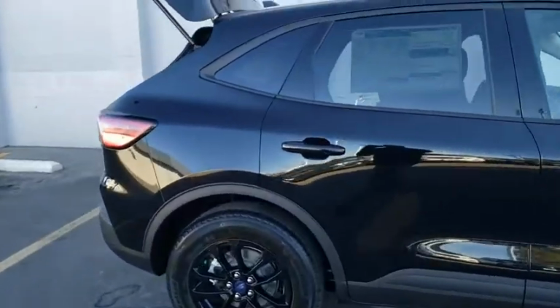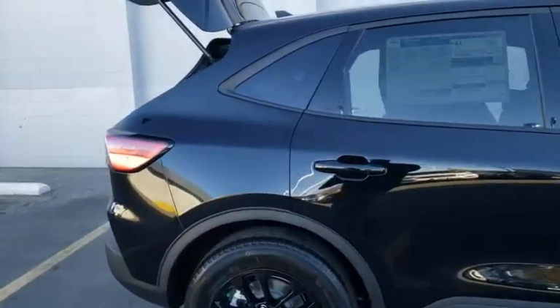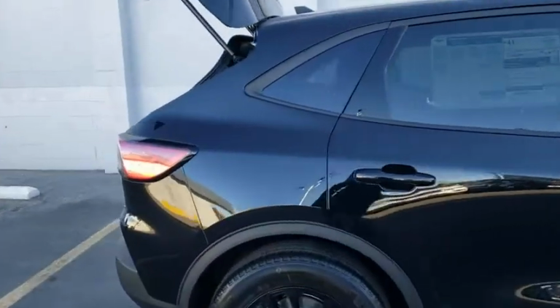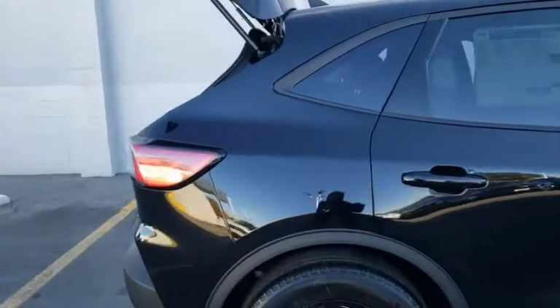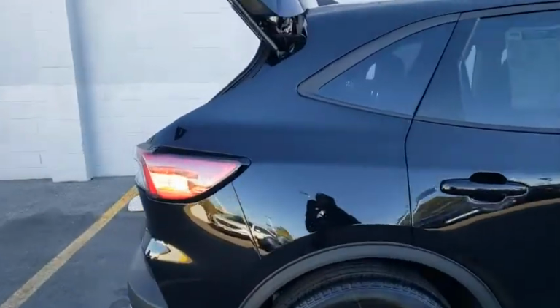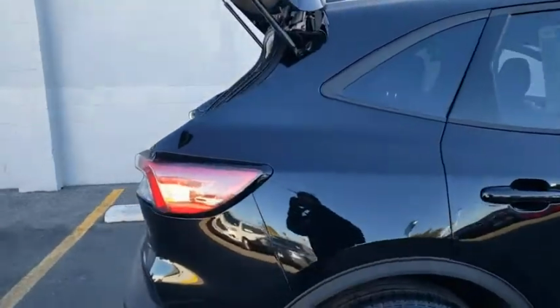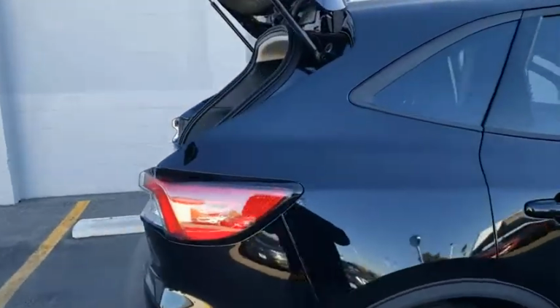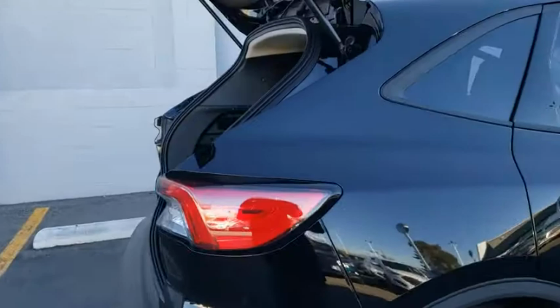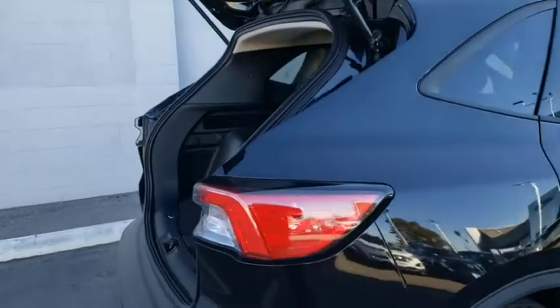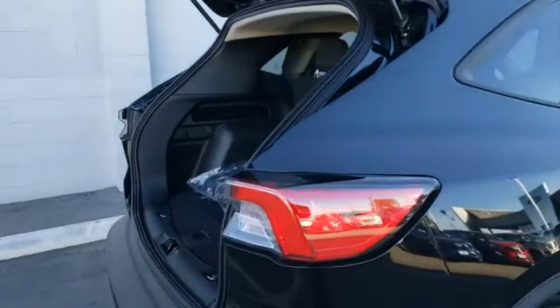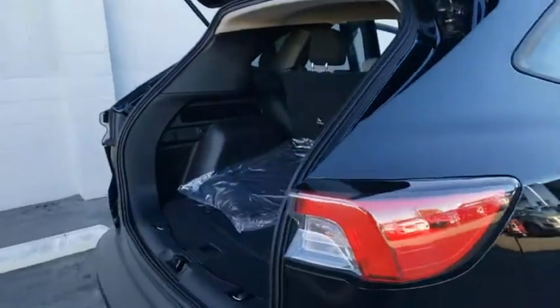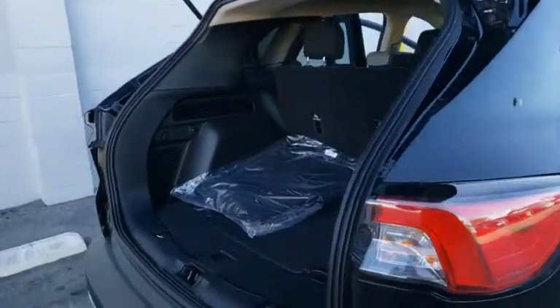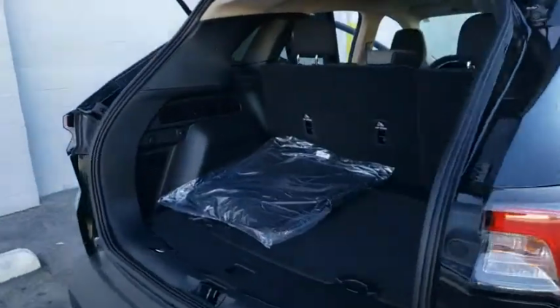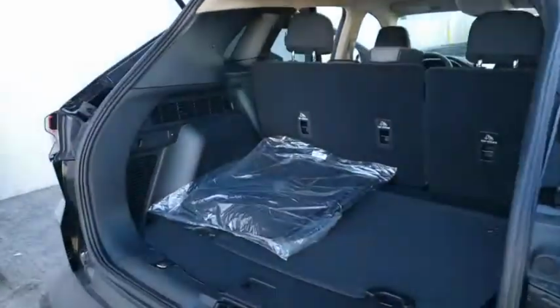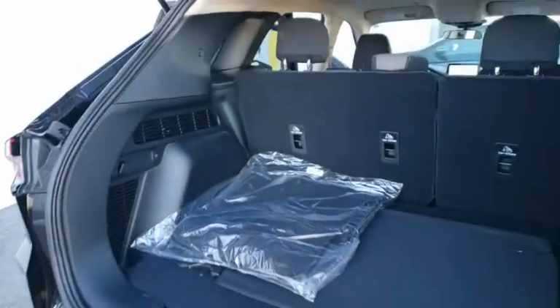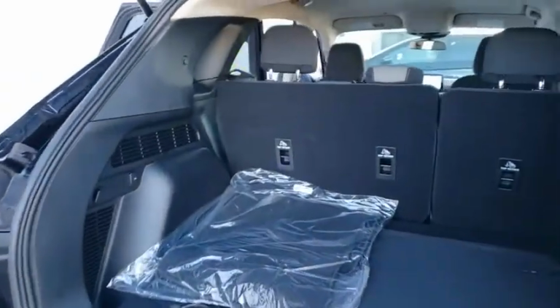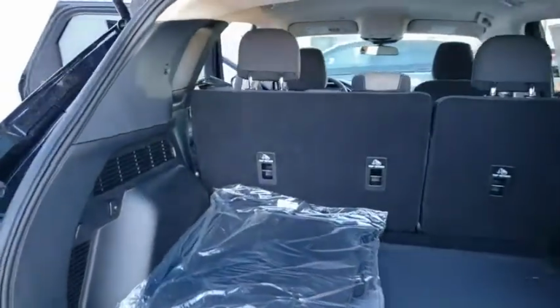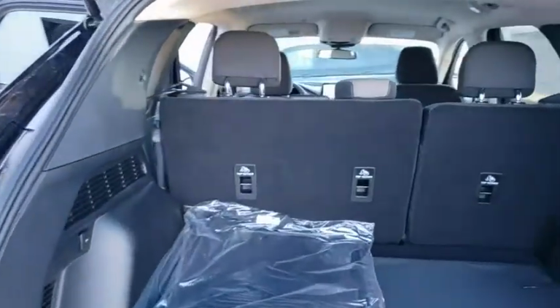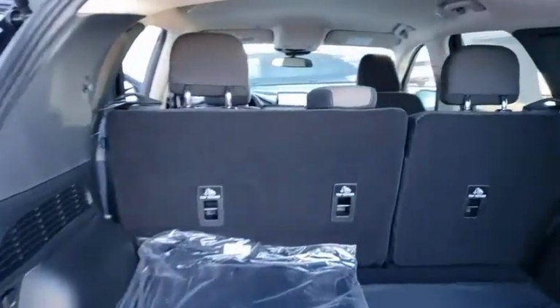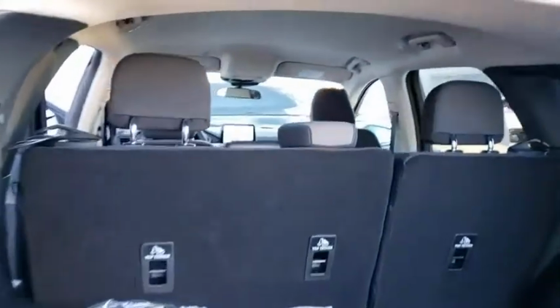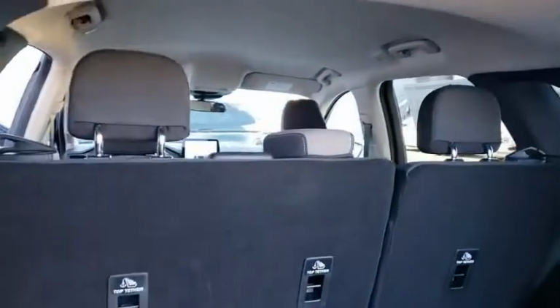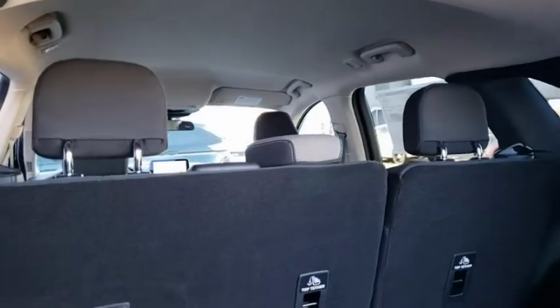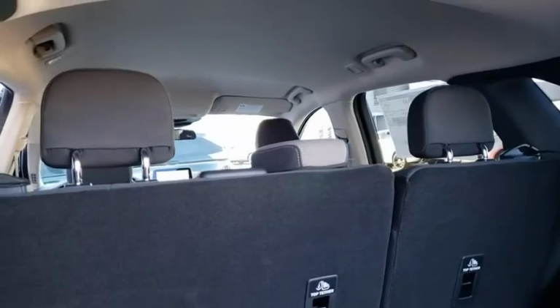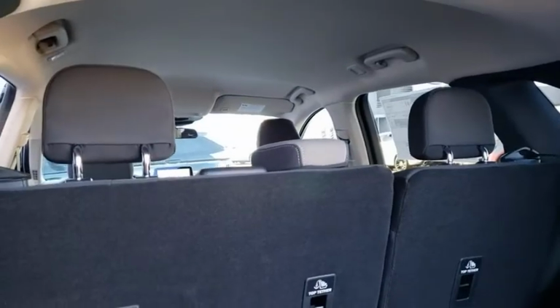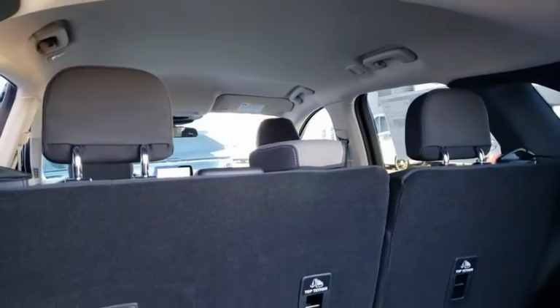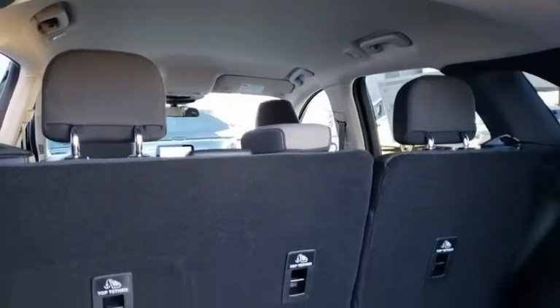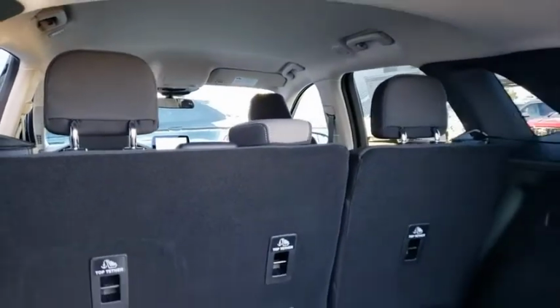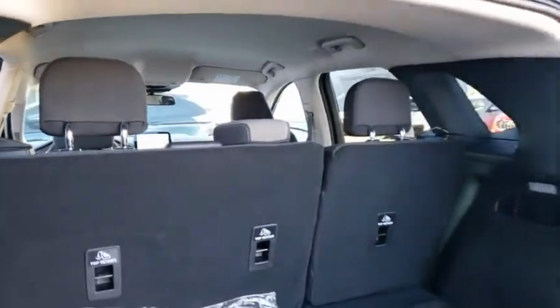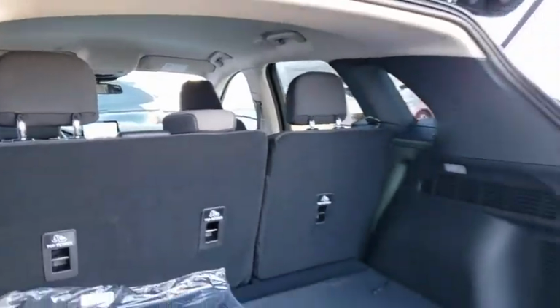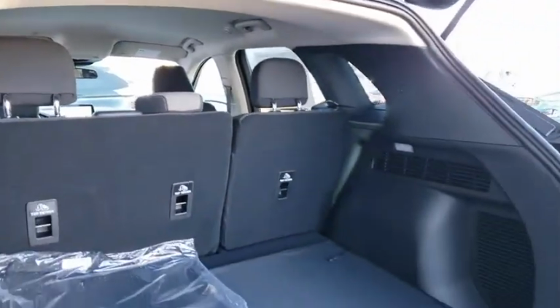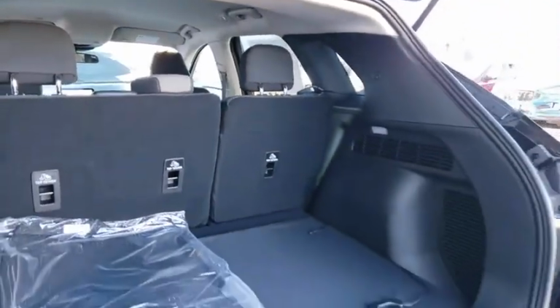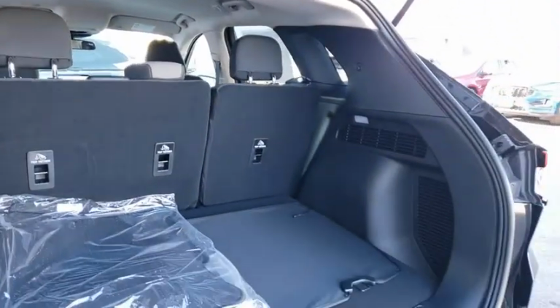Here are some of this vehicle's great options: traction control, leather-wrapped steering wheel, dual airbags, power steering, four-wheel disc brakes, AM-FM stereo radio, electronic stability control.